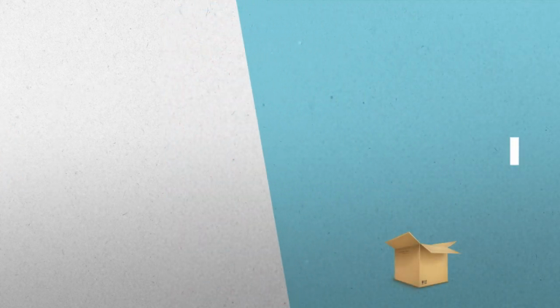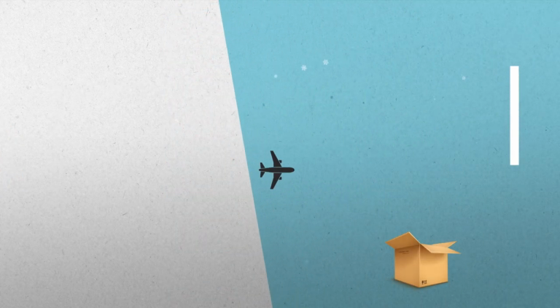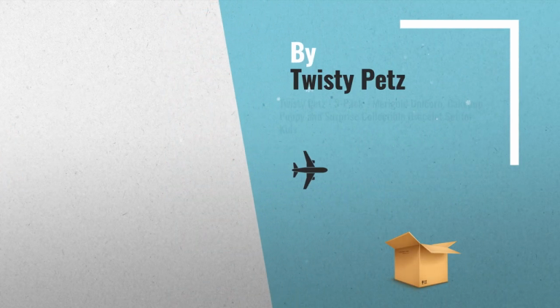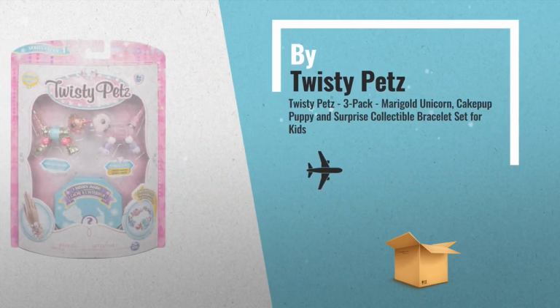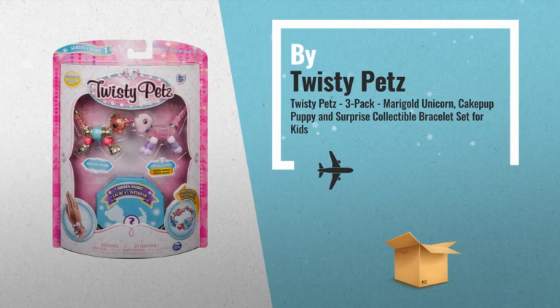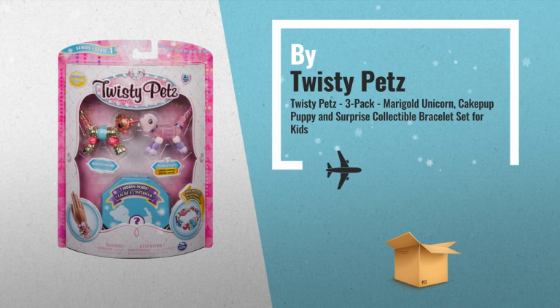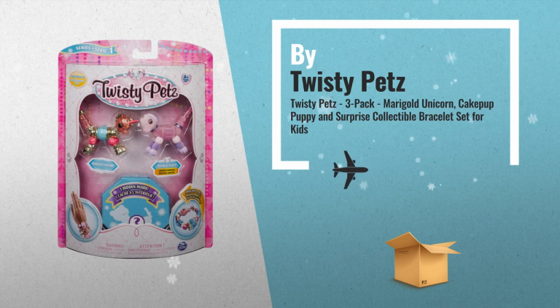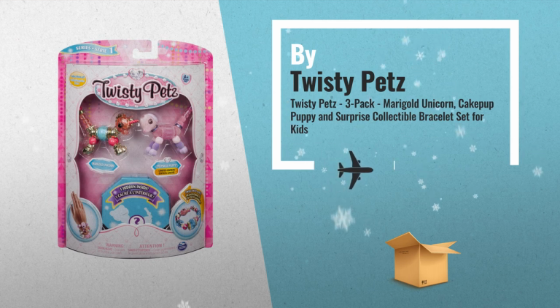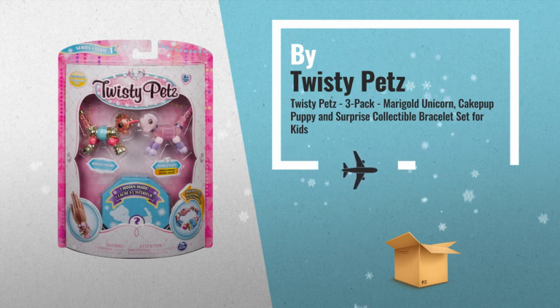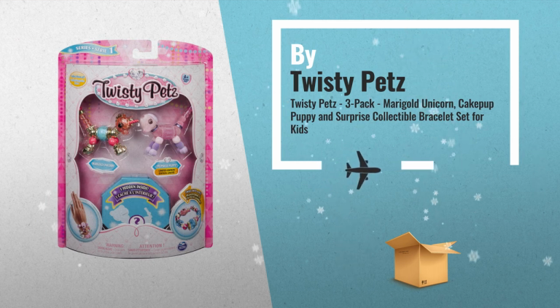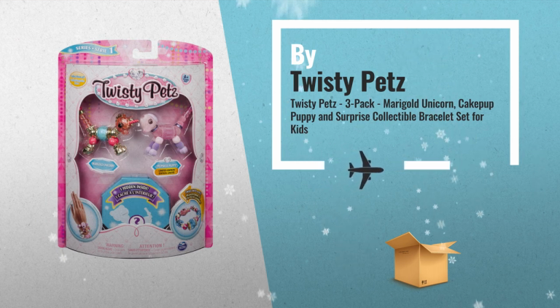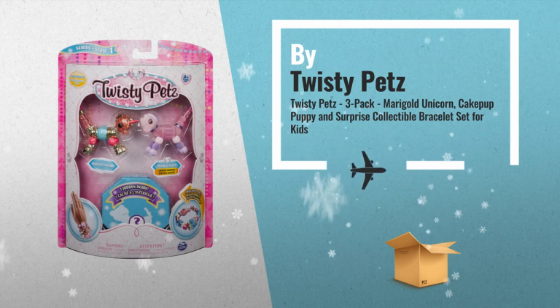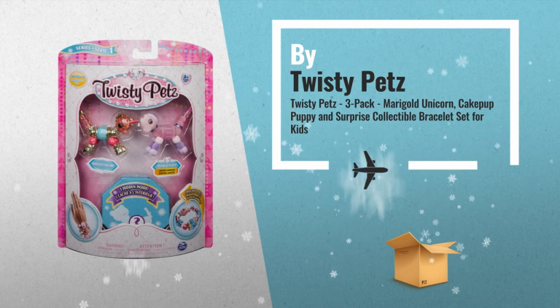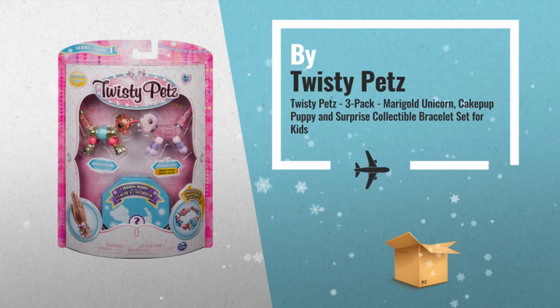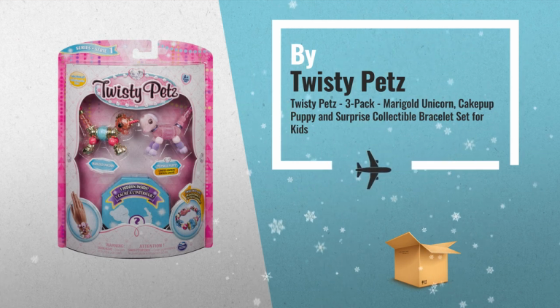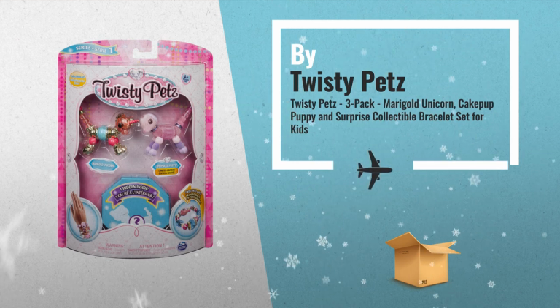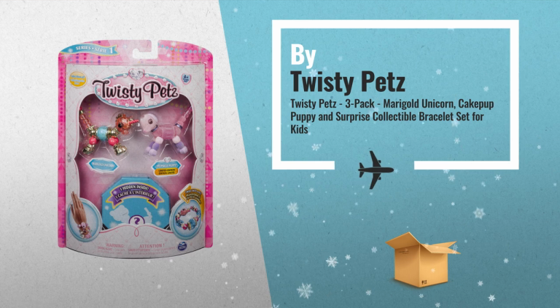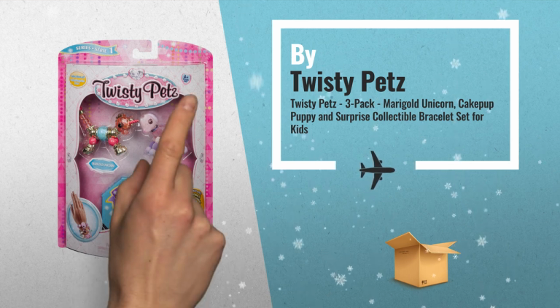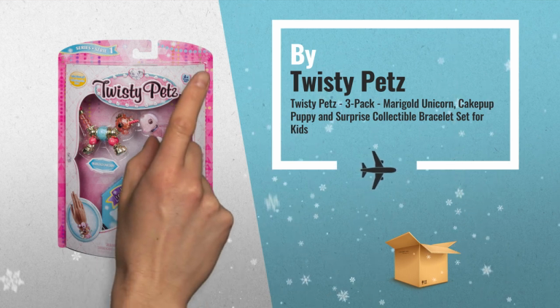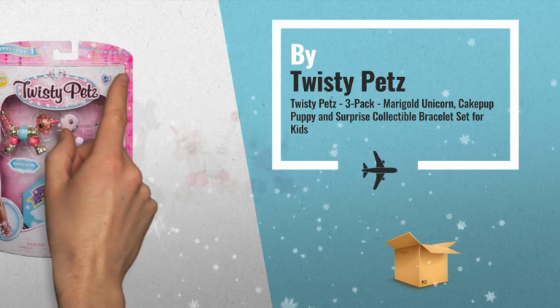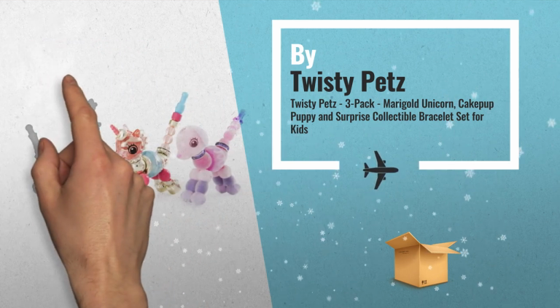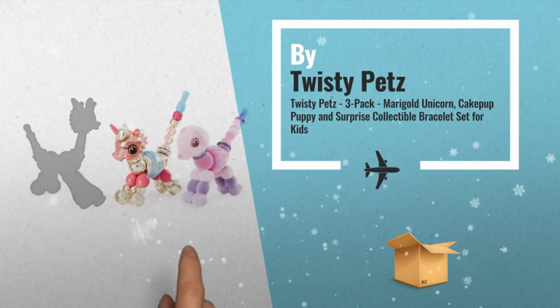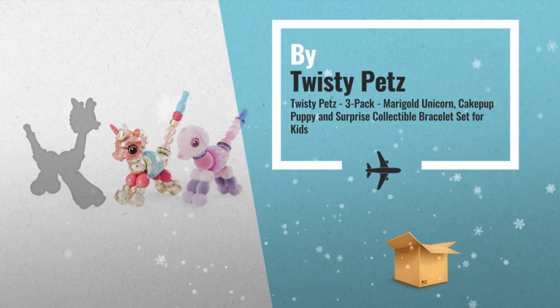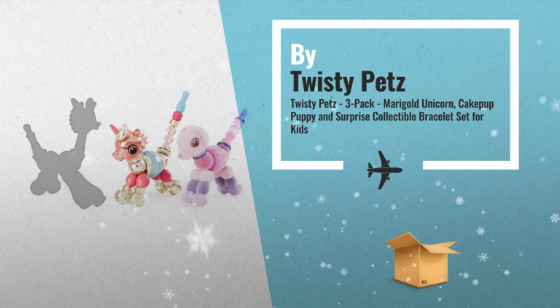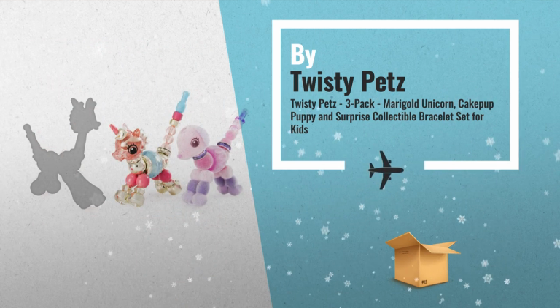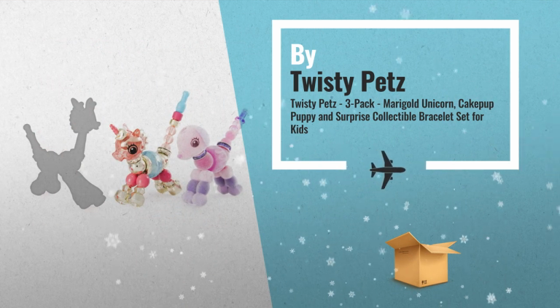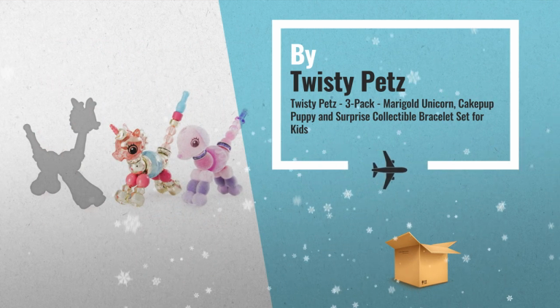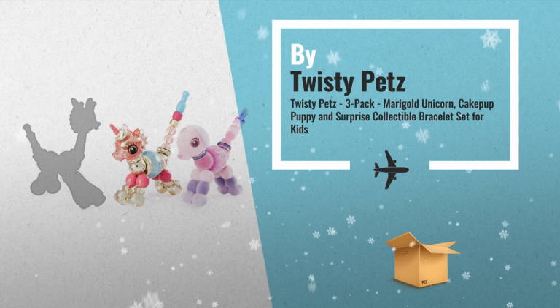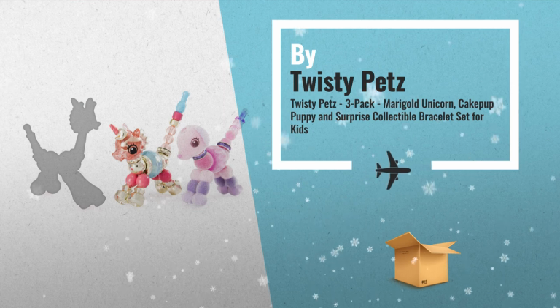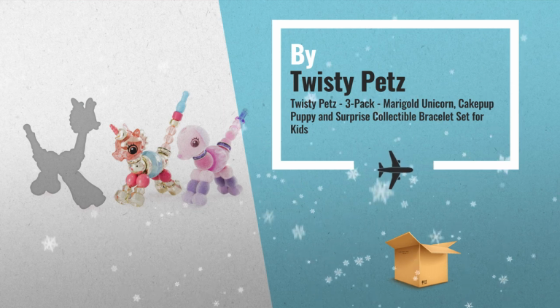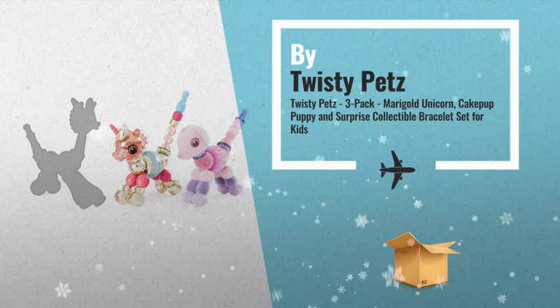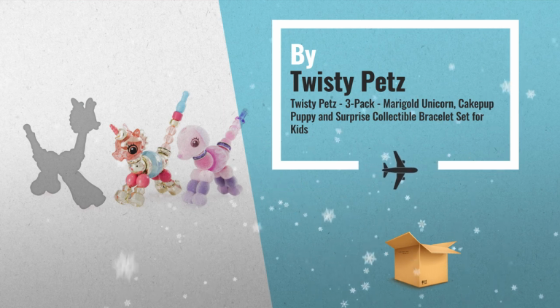Number 1: wear on your wrist, transform with a twist. Twisty Pets are dazzling bracelets that turn into adorable pets. From ponies to kitties to magical unicorns, there are so many different bejeweled friends to collect, by Twisty Pets.